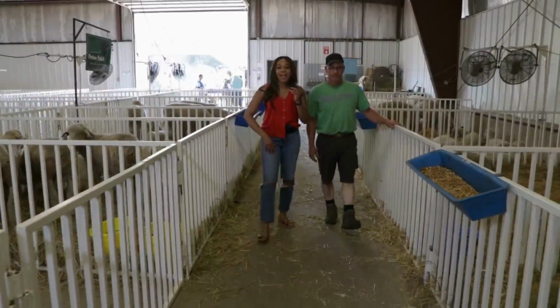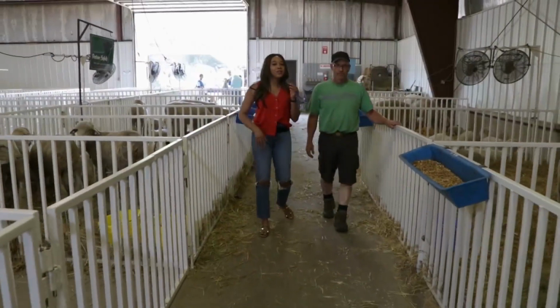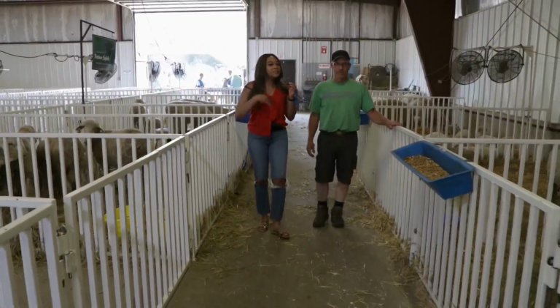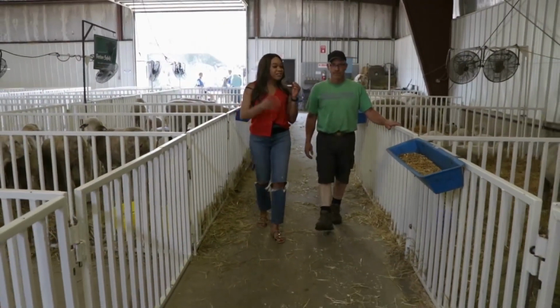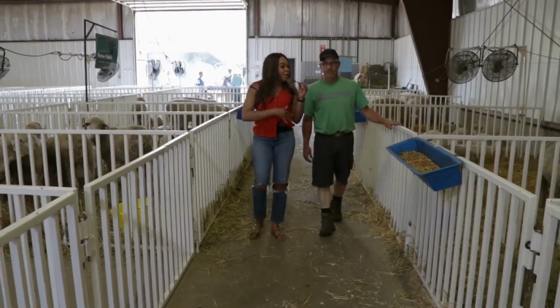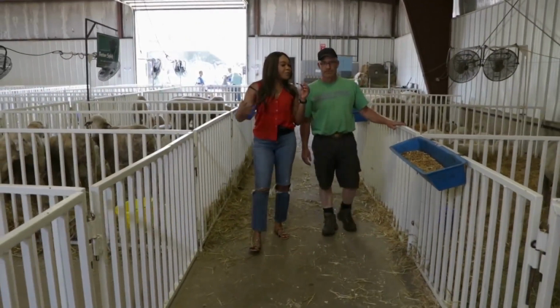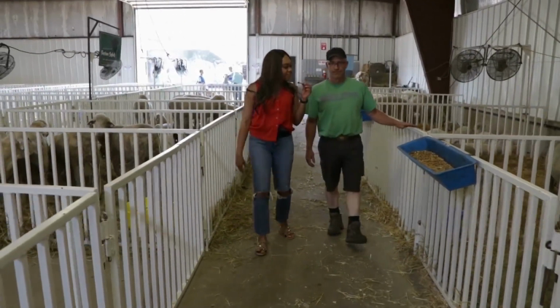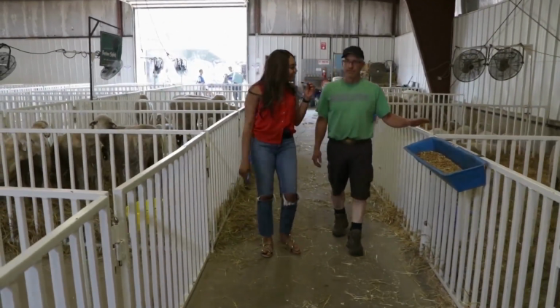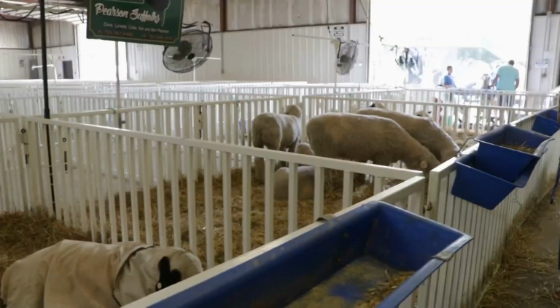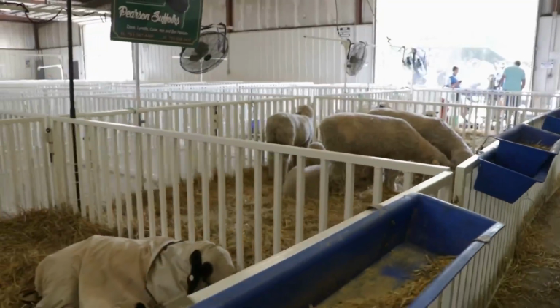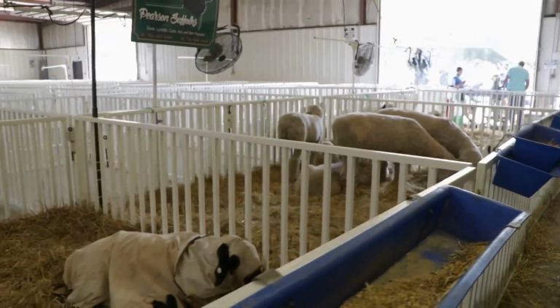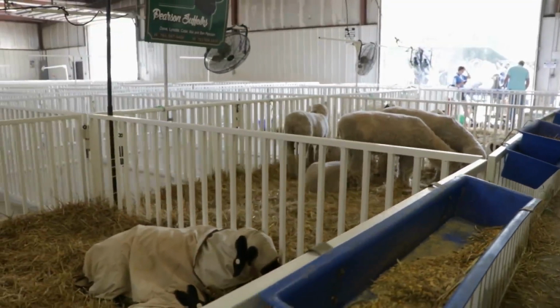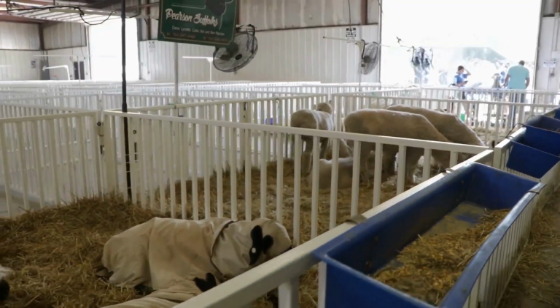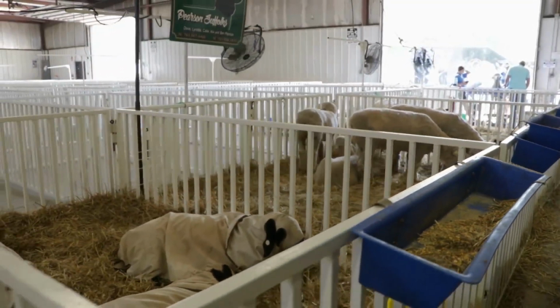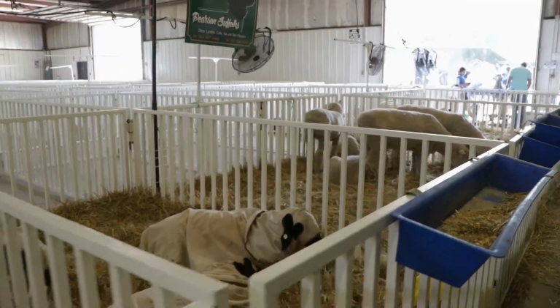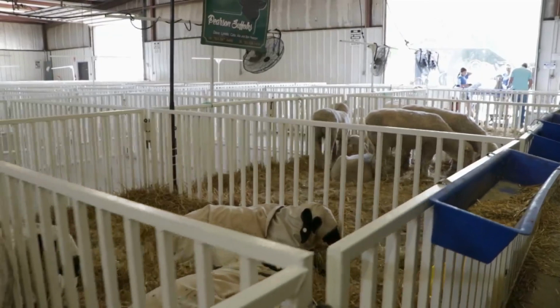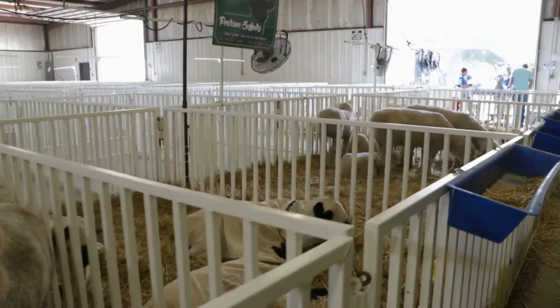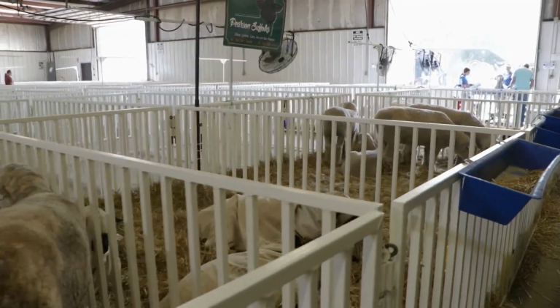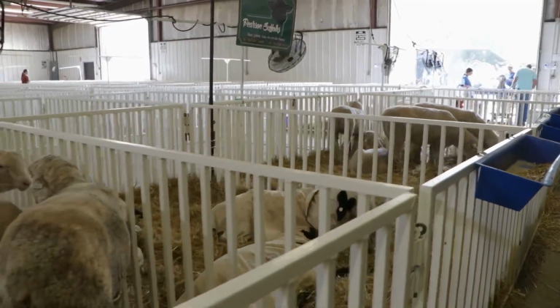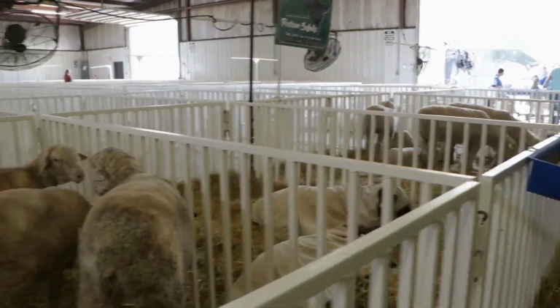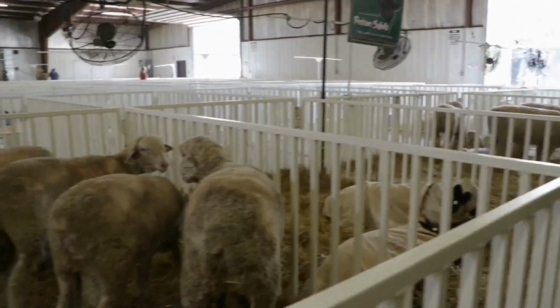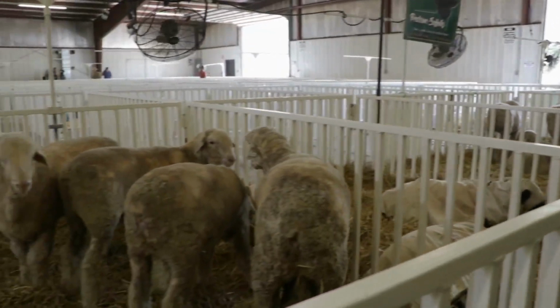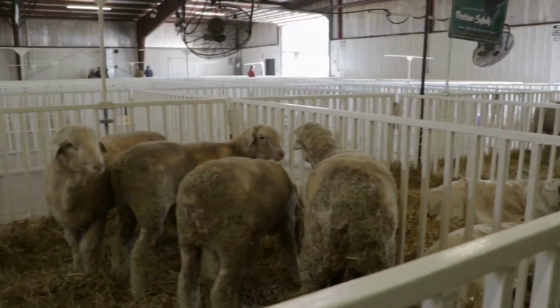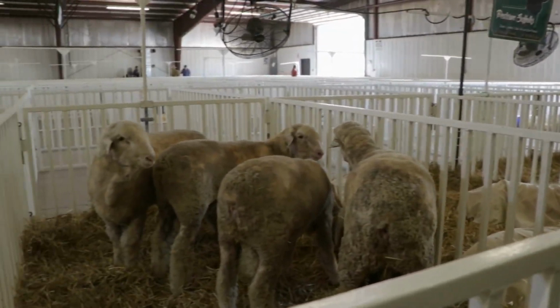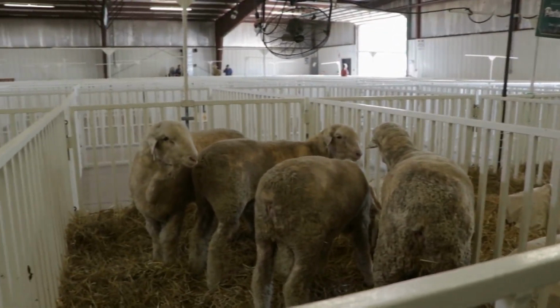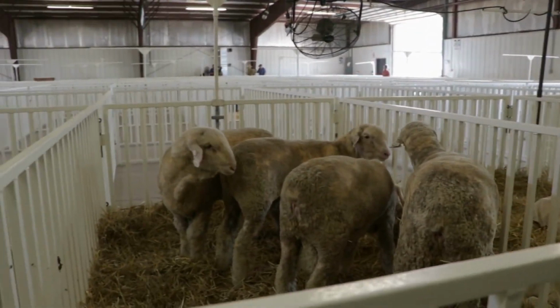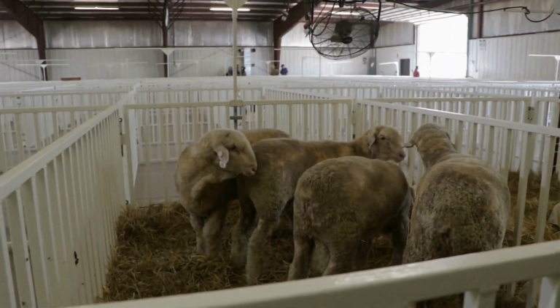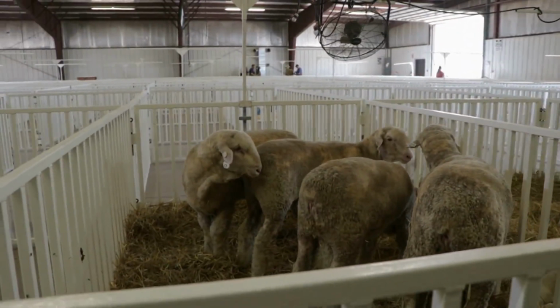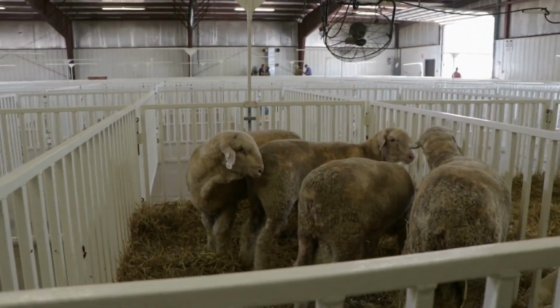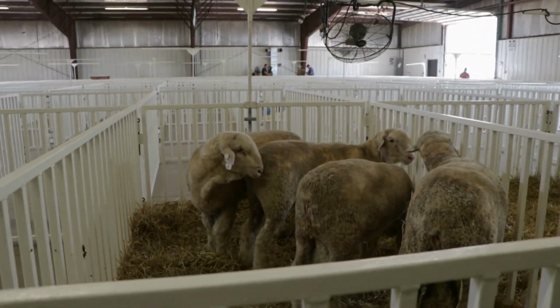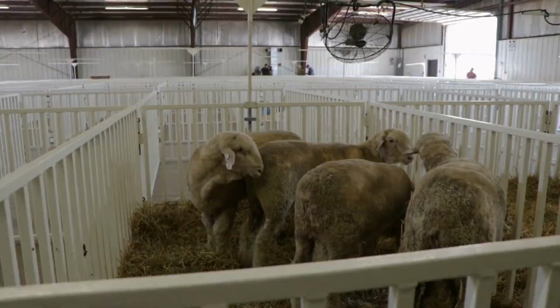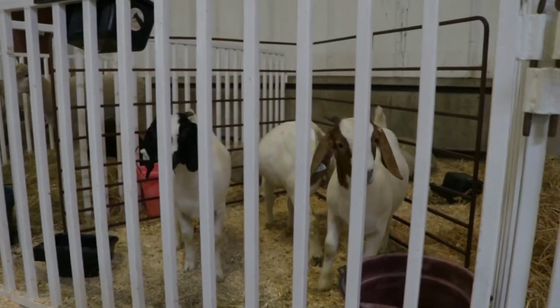And do you expect to take home a few trophies this year? Yeah, we expect to have some grand champion ribbons and some trophies at the end of the week. That's what our expectations are — we'll see how it ends.